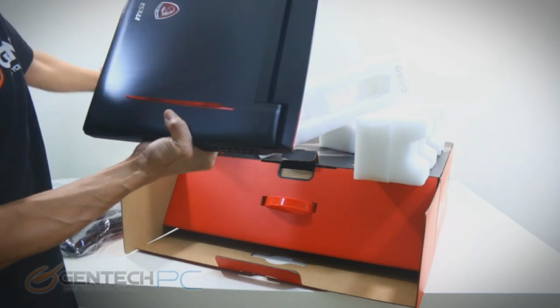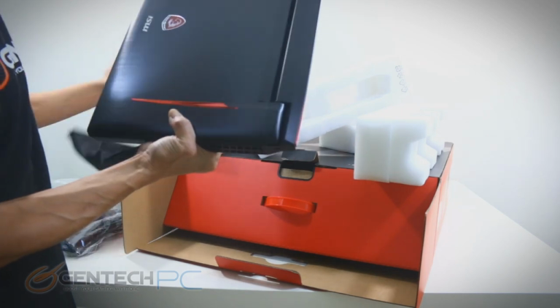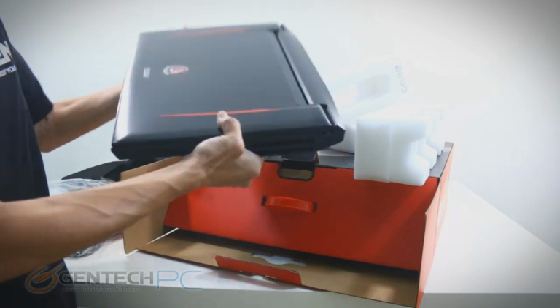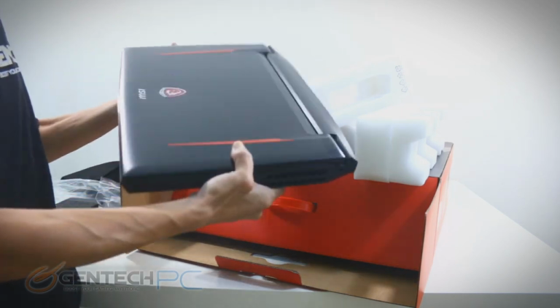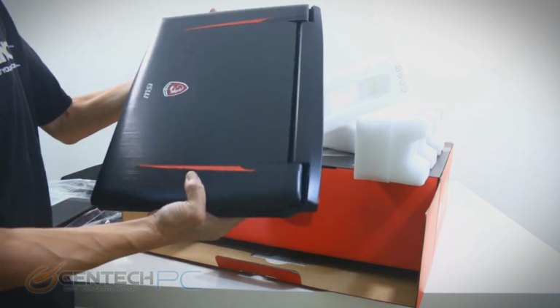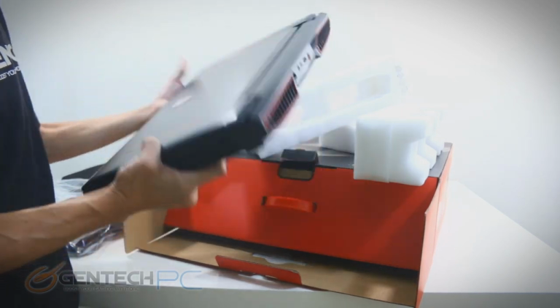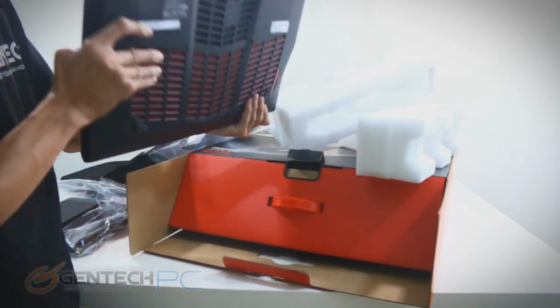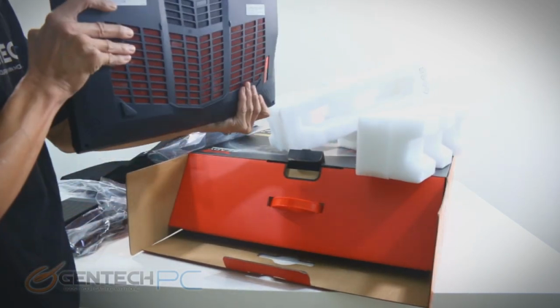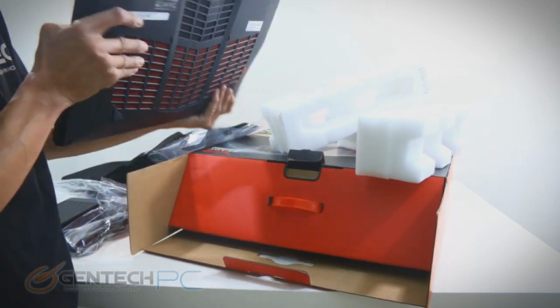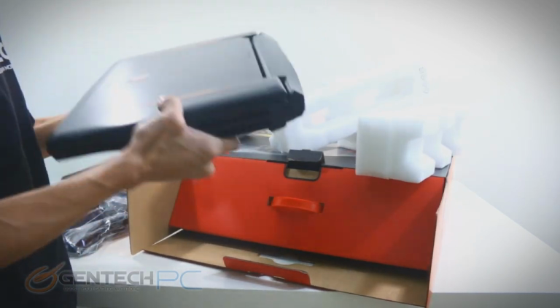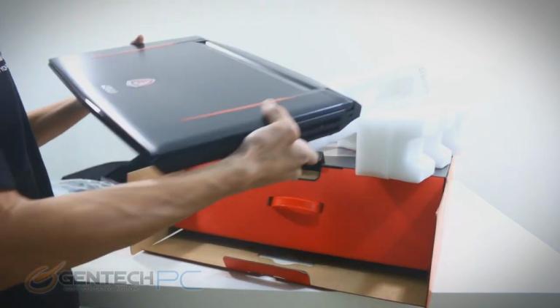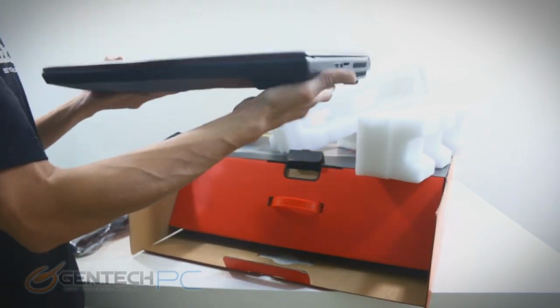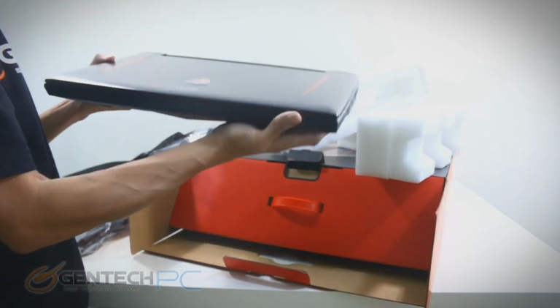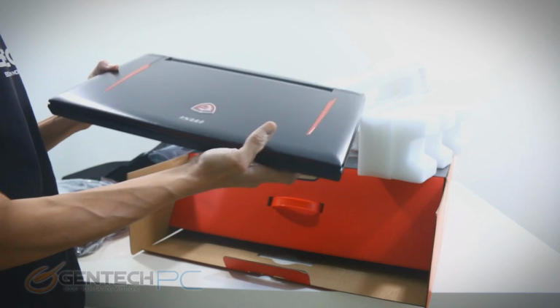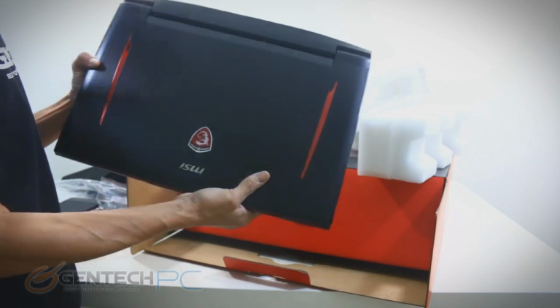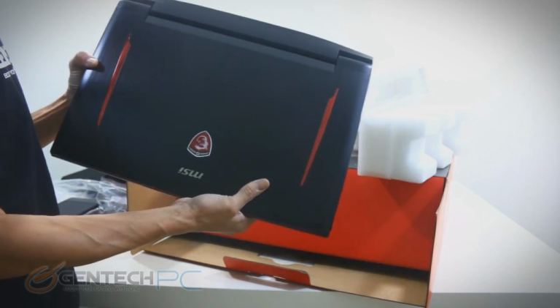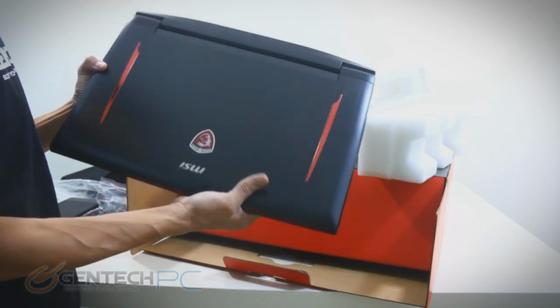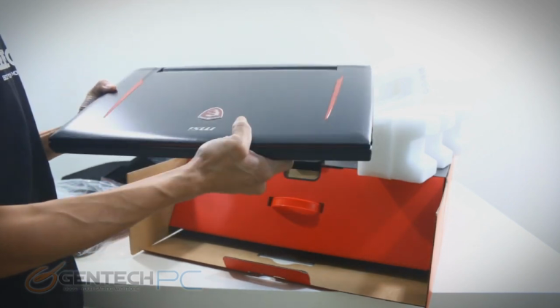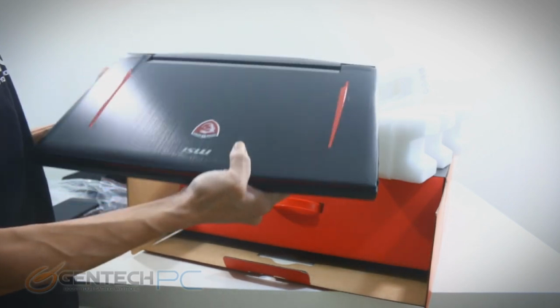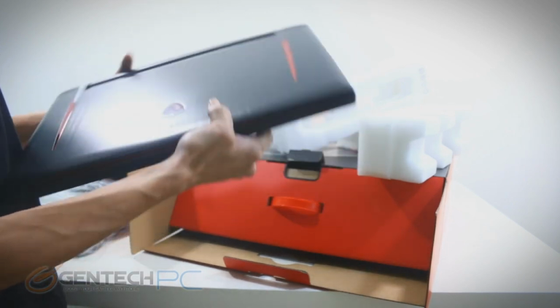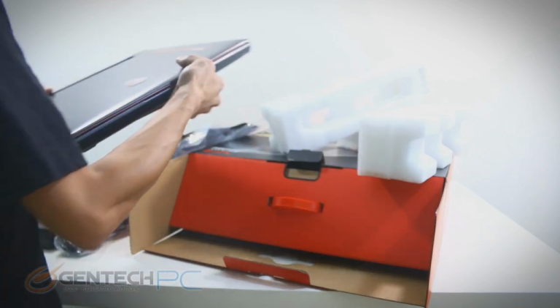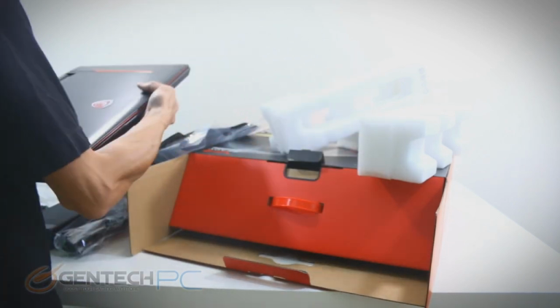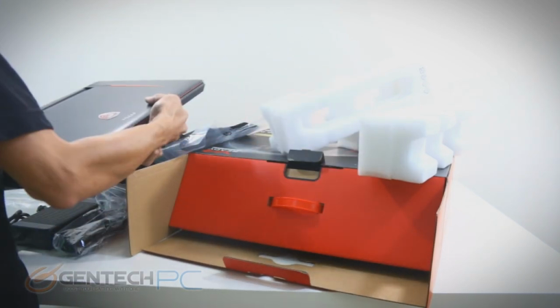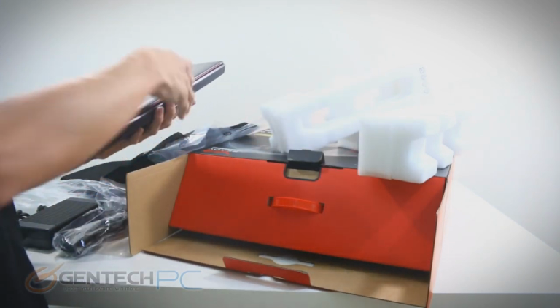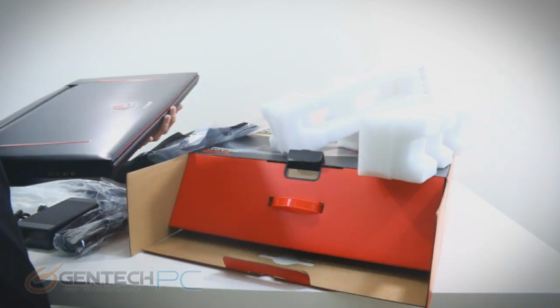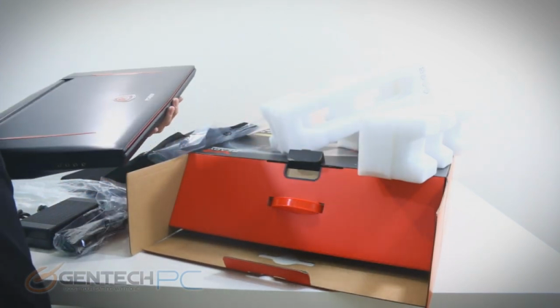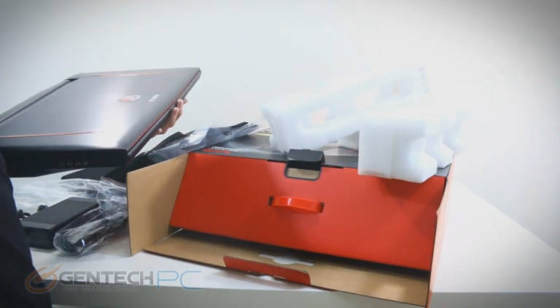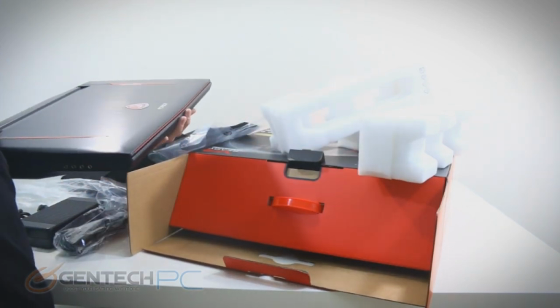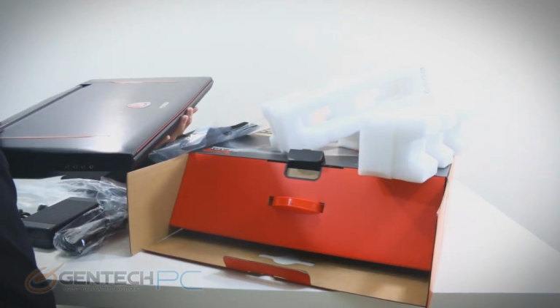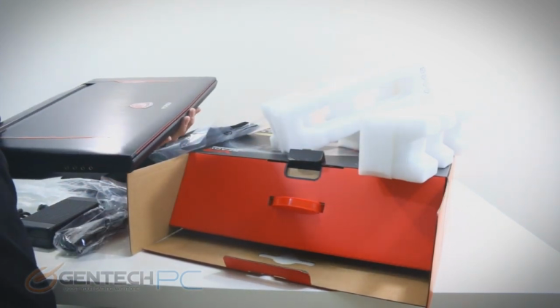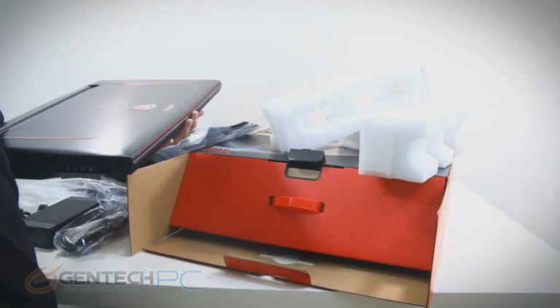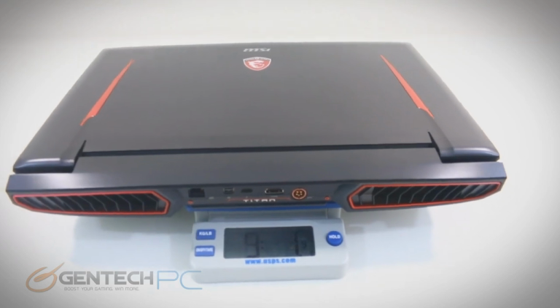With all the coverings removed, here's your first glance at it. It is a very, very pretty laptop. It's got really great colors and stylization to it. We'll go ahead and flip it over to get it on the scale next.